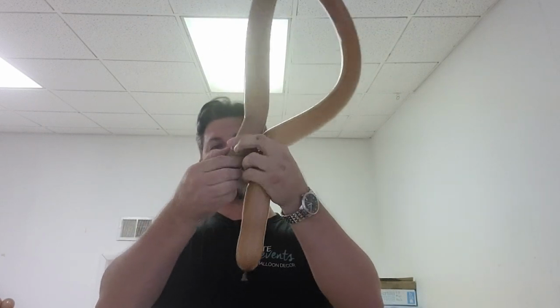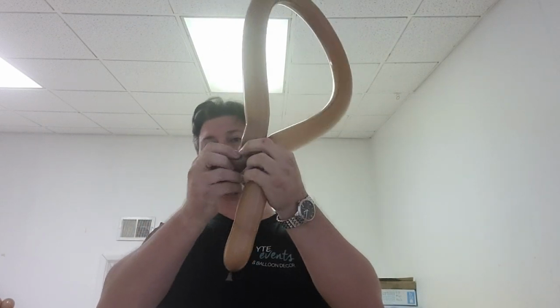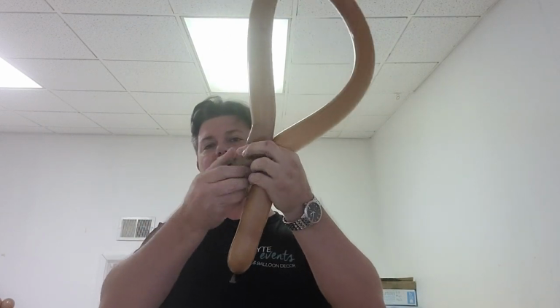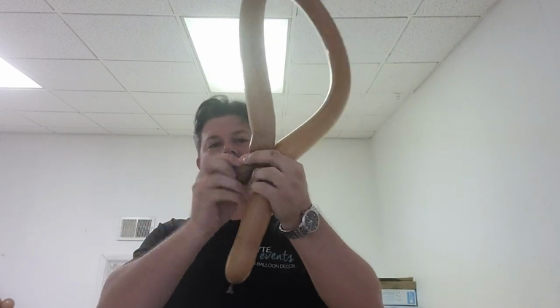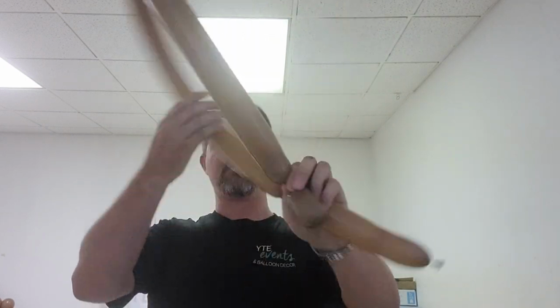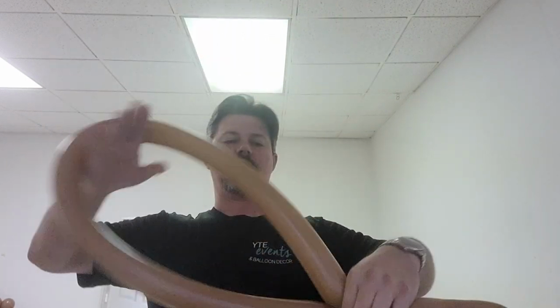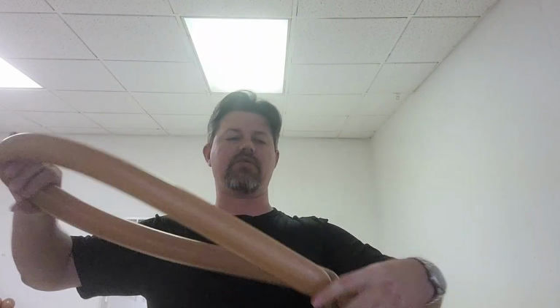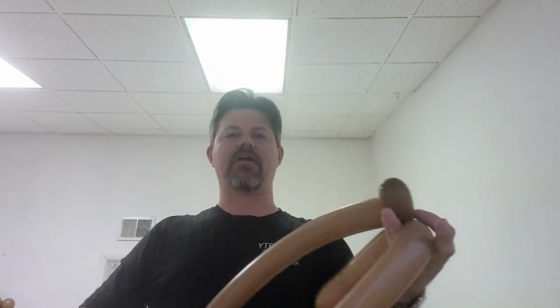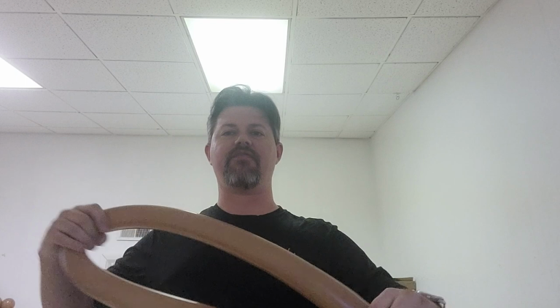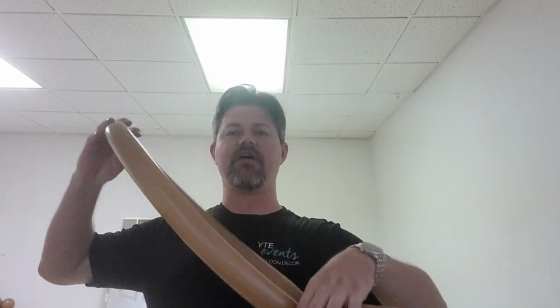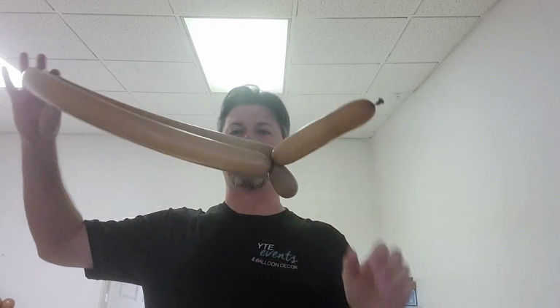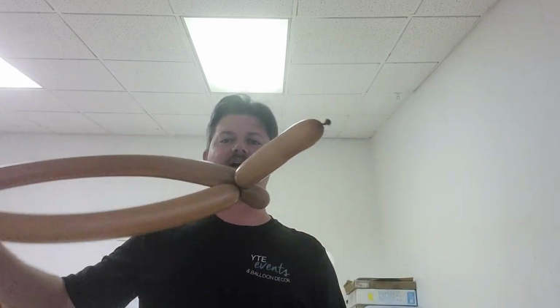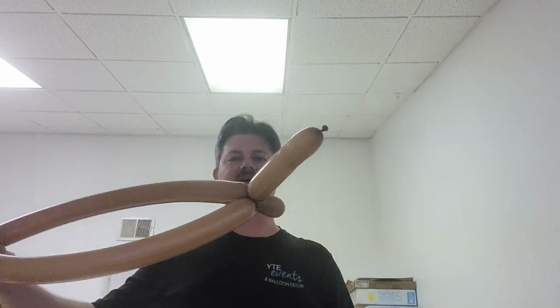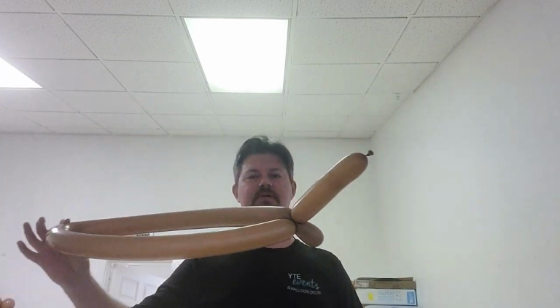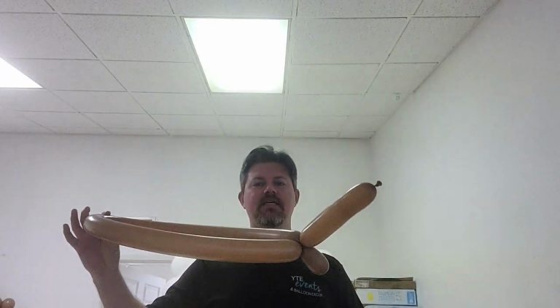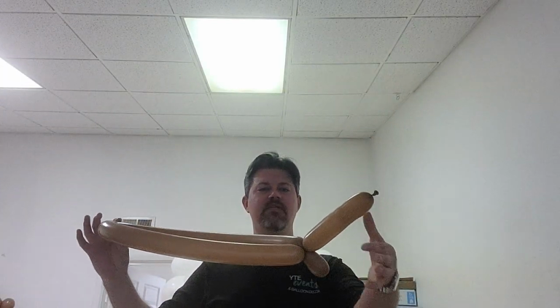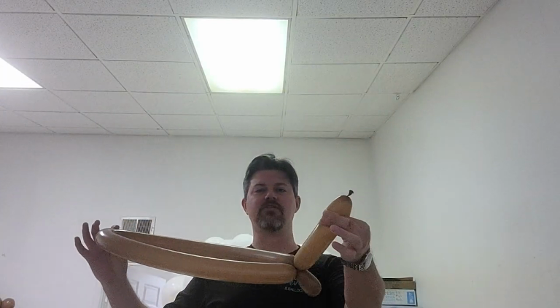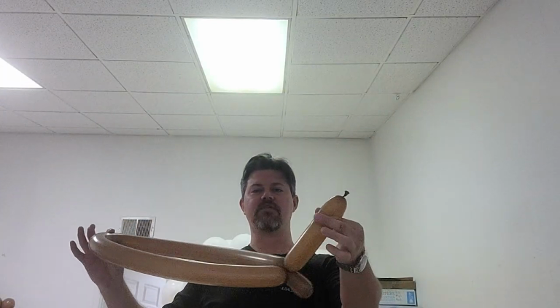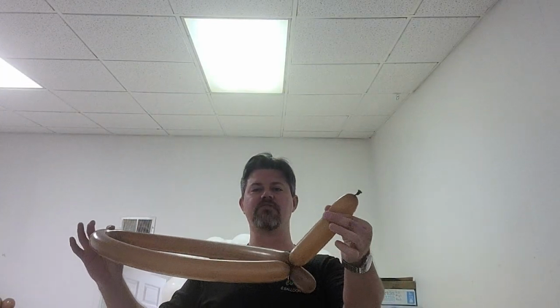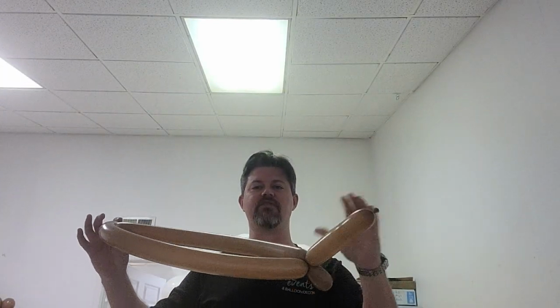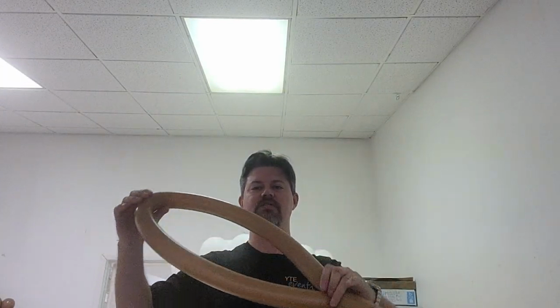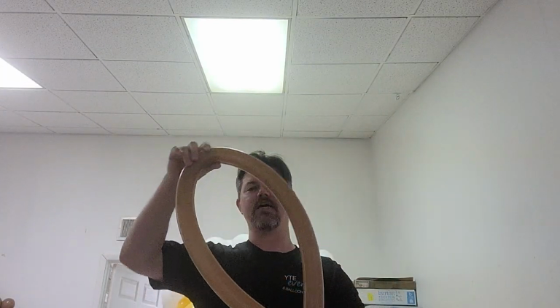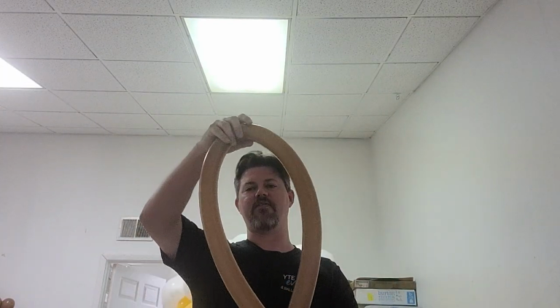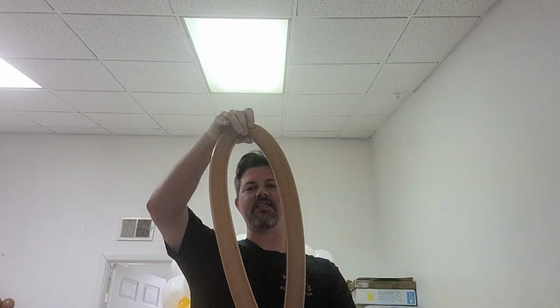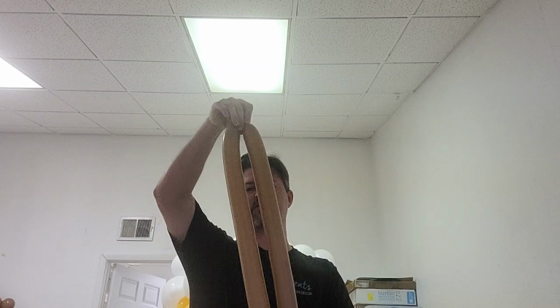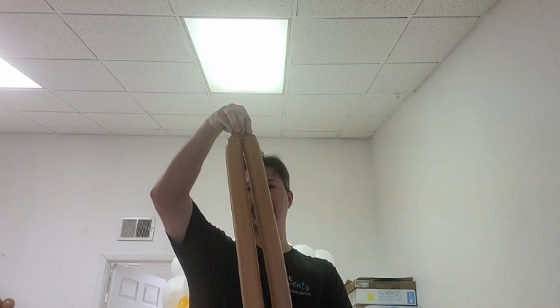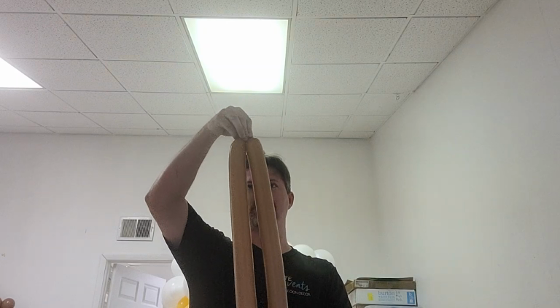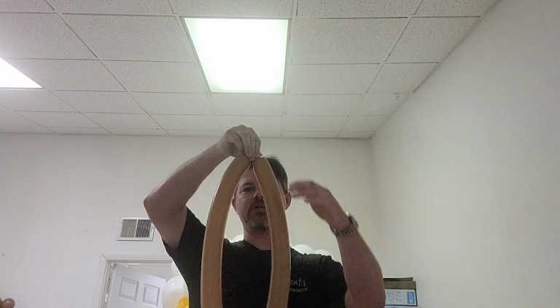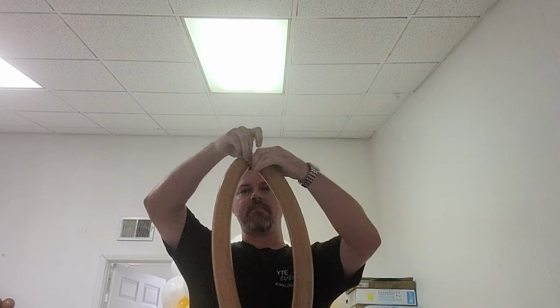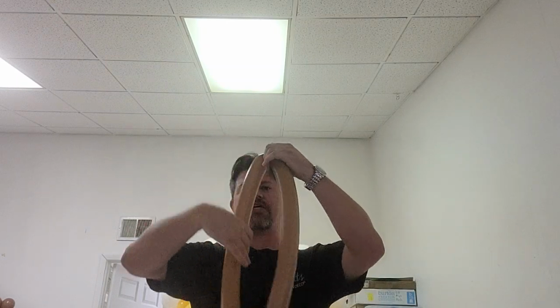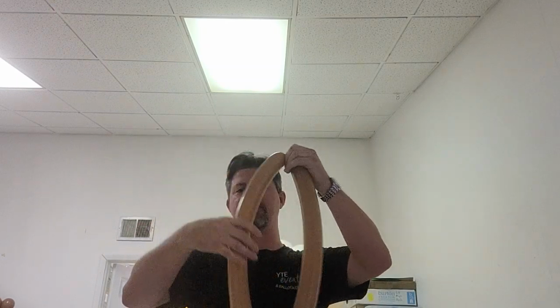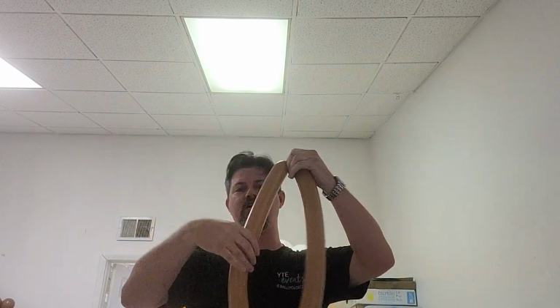I'm going to make the same couple of bubbles that I started with down here — it will have a similar size. Twist that off, tie that around so we have something like this, but this is soft because it used to have a twist. I'm going to find the center of this balloon, pinch it, and twist it off.